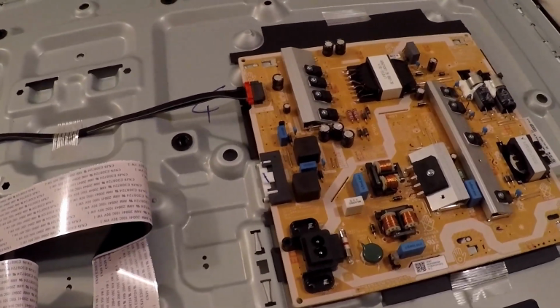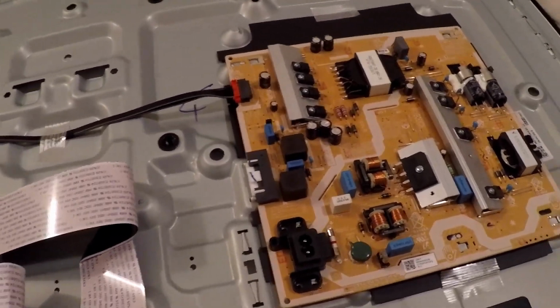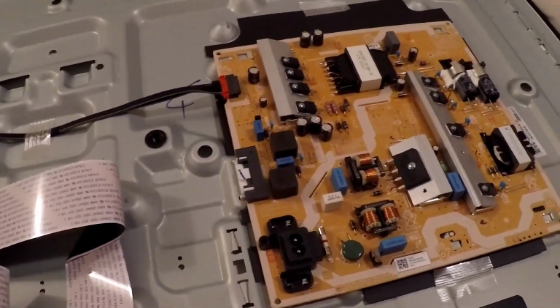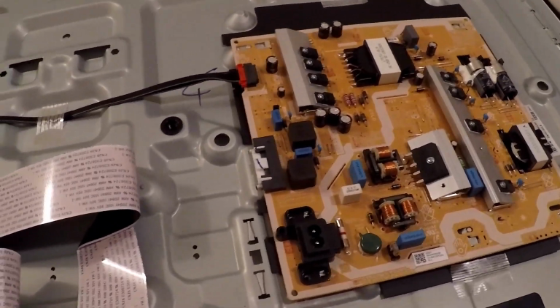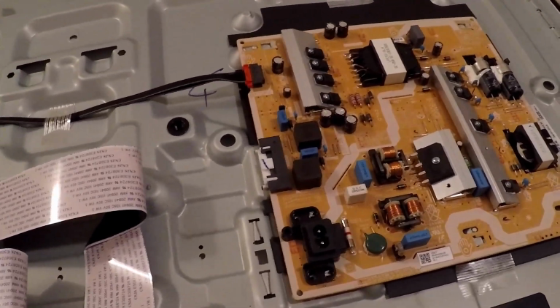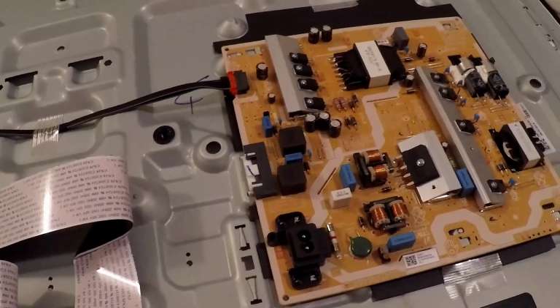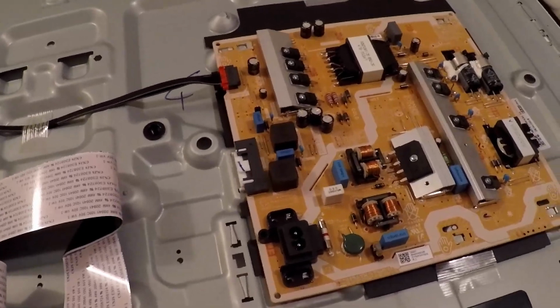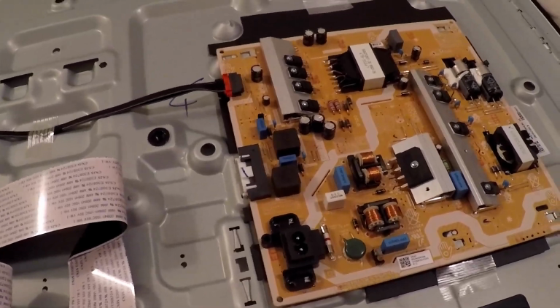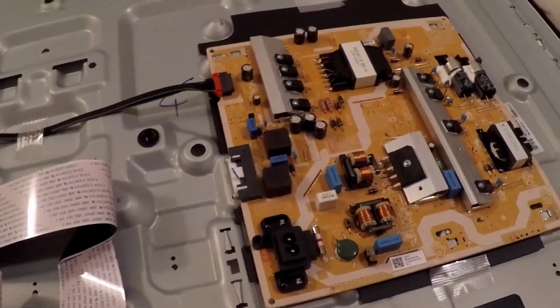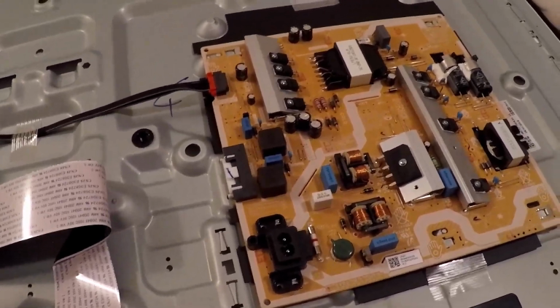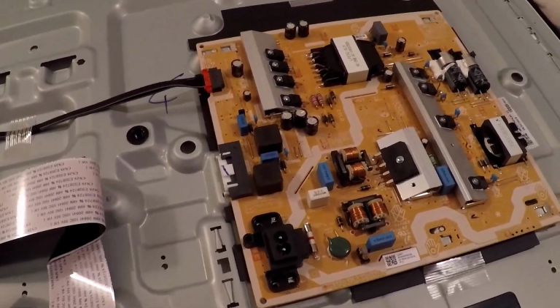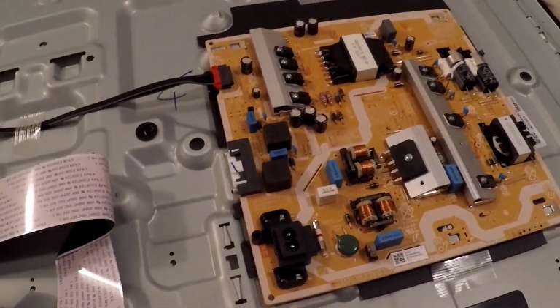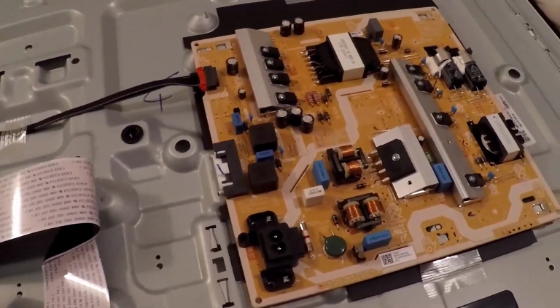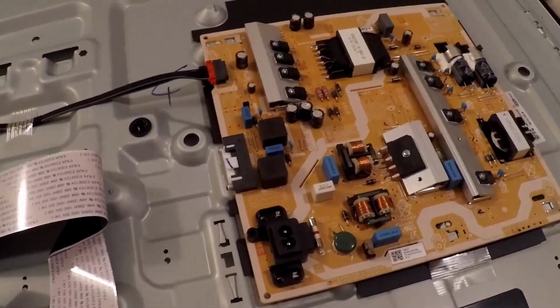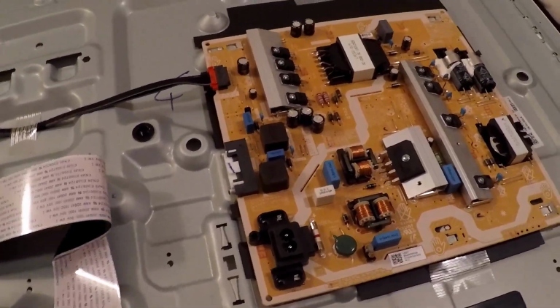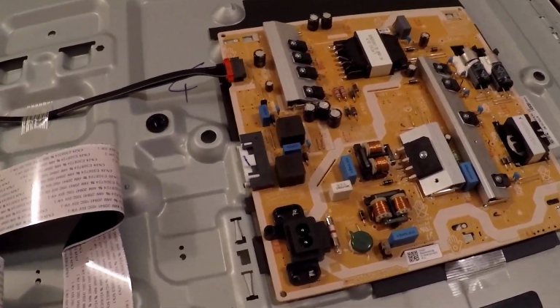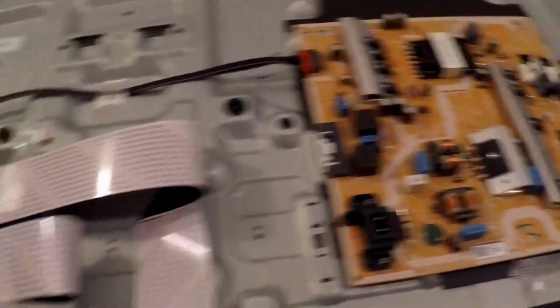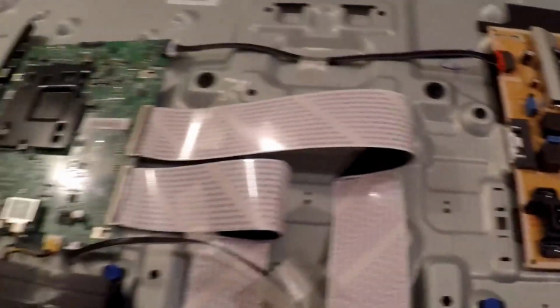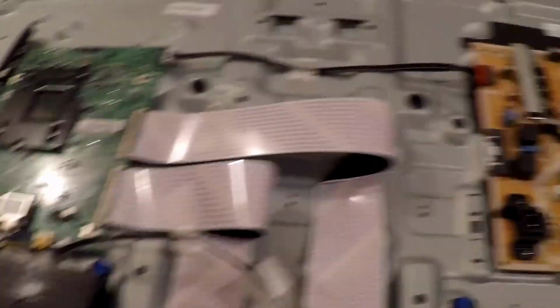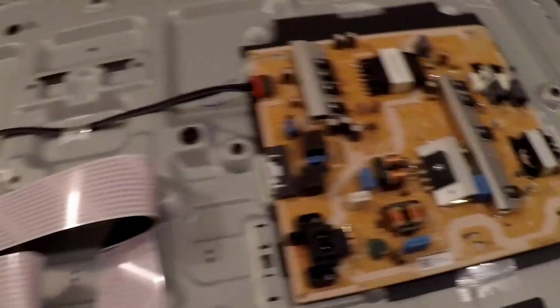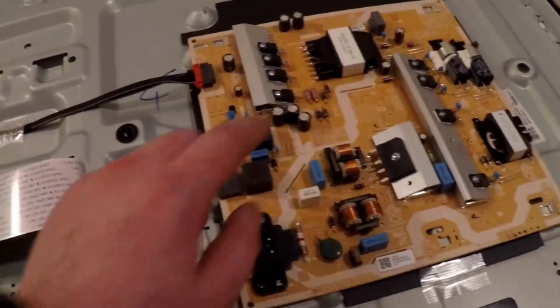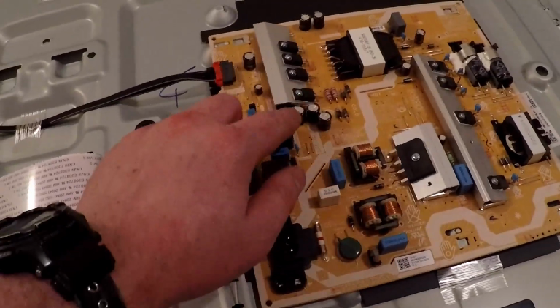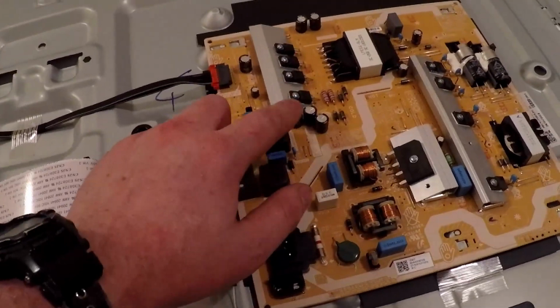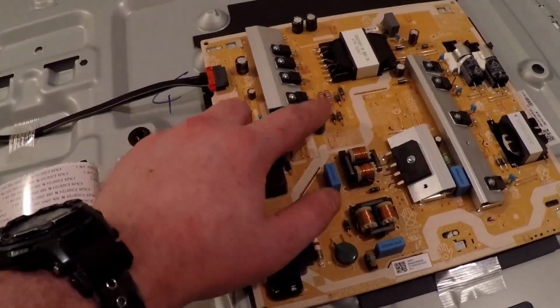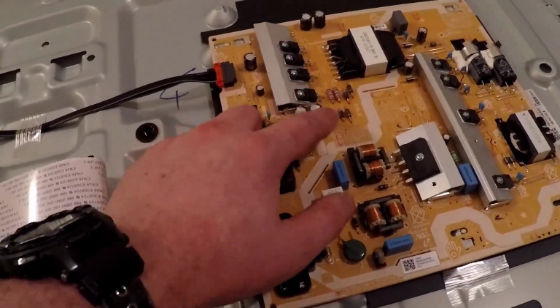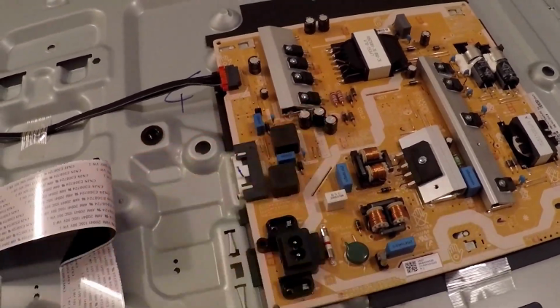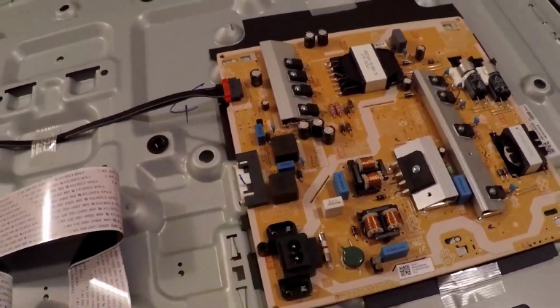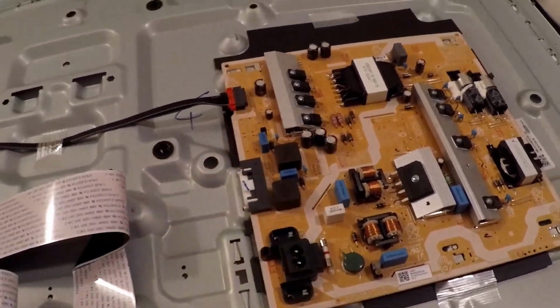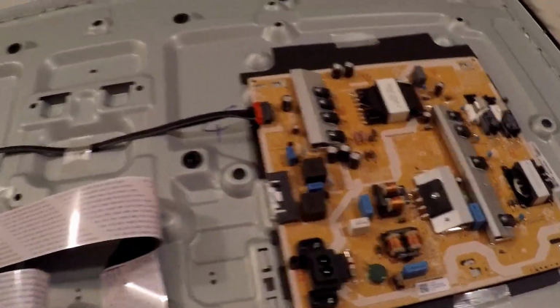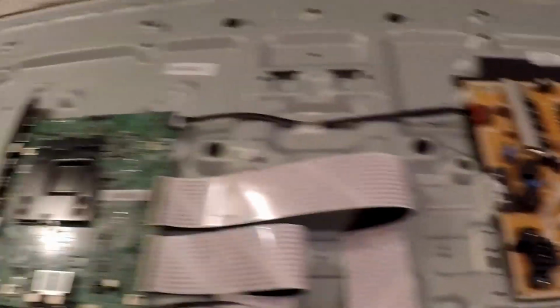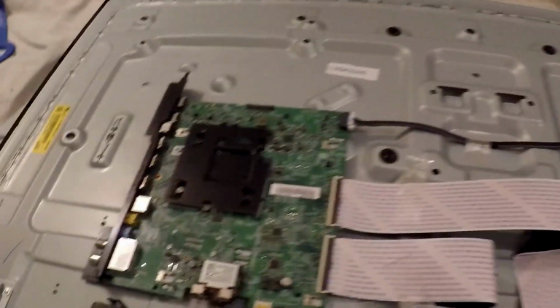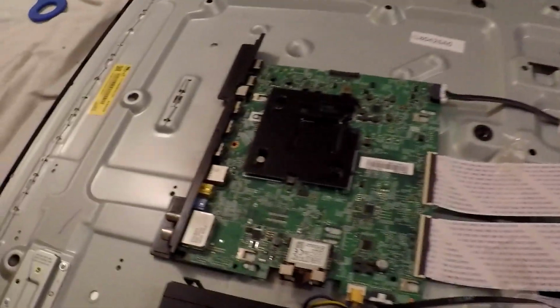They might decide to sizzle. If they last beyond that, they can last for about 30 years plus. So when your TV stops working, look at changing these over first before you think of throwing it out.